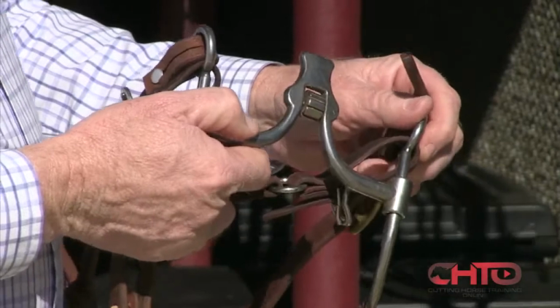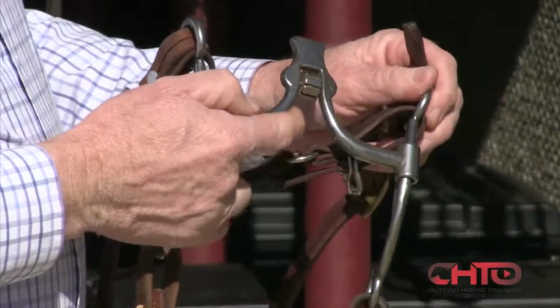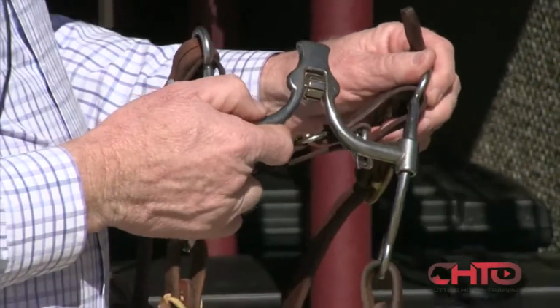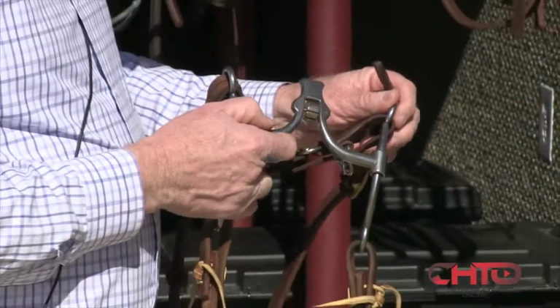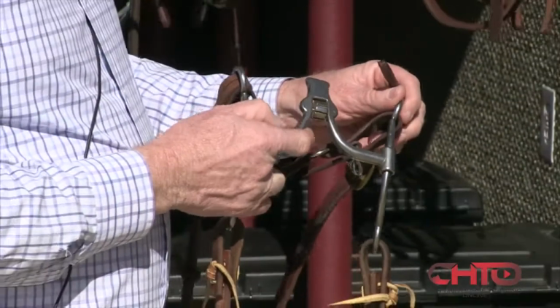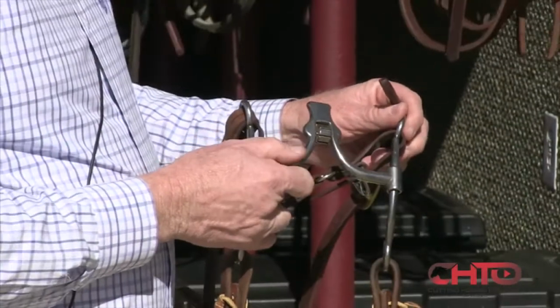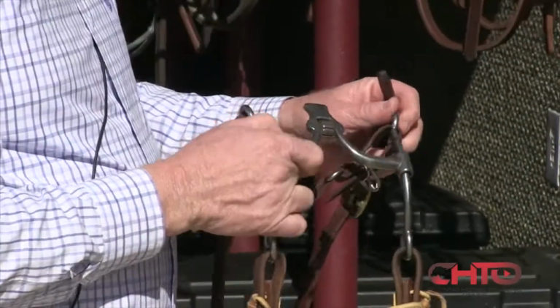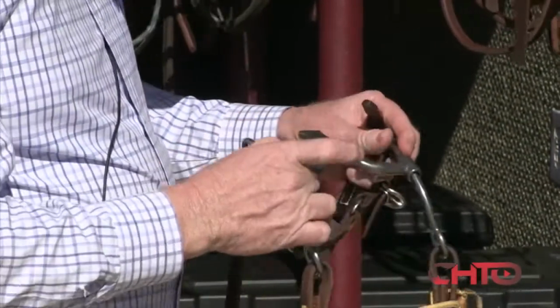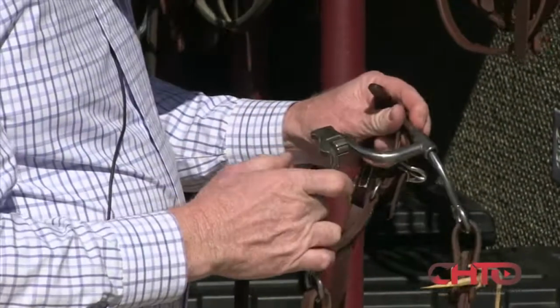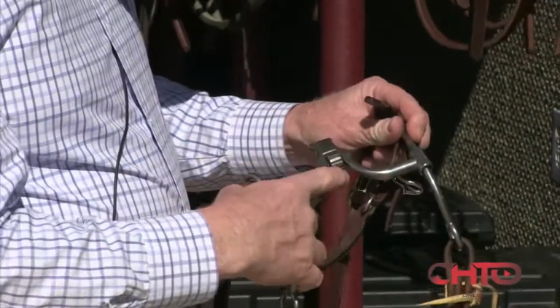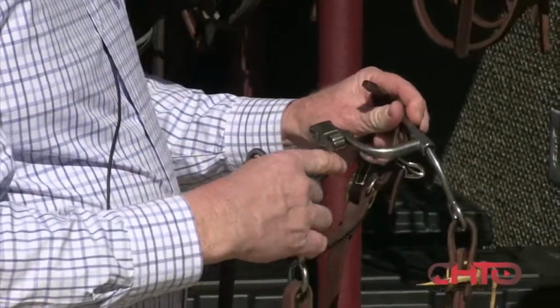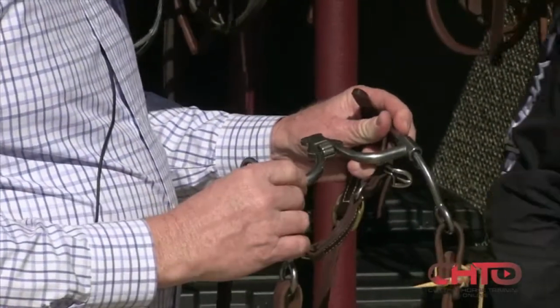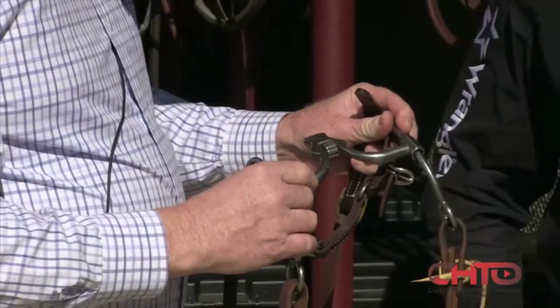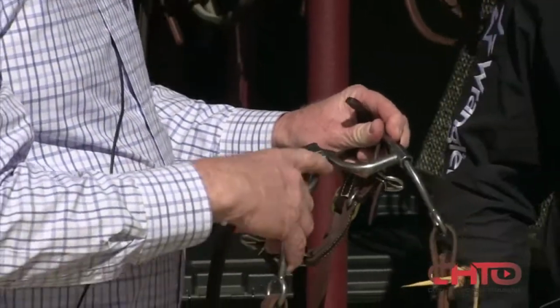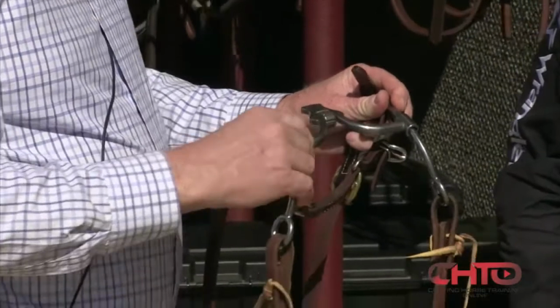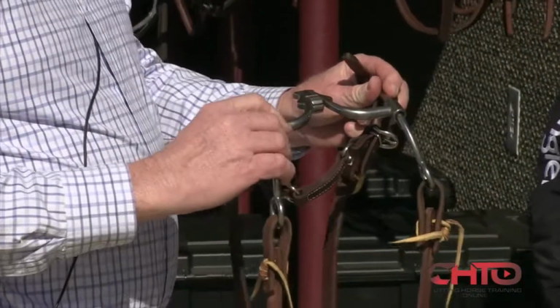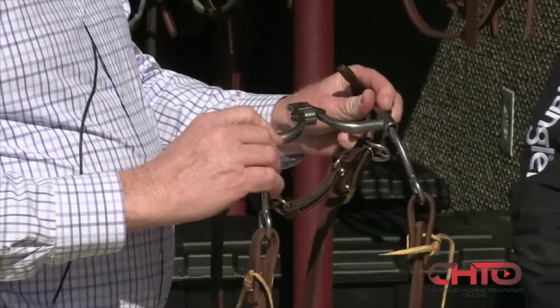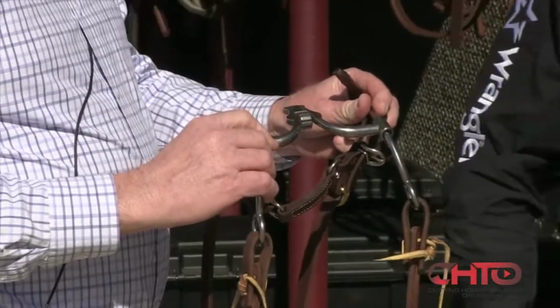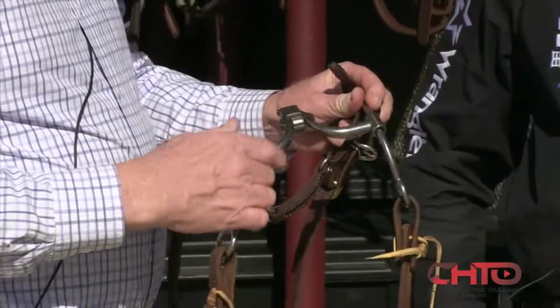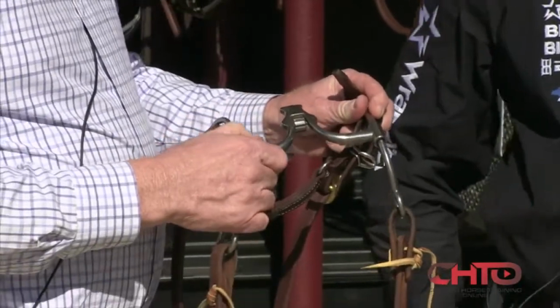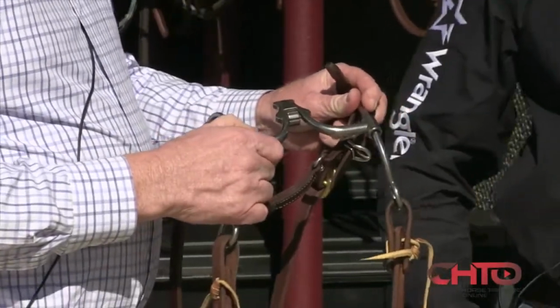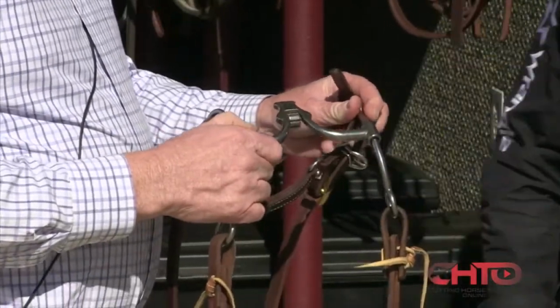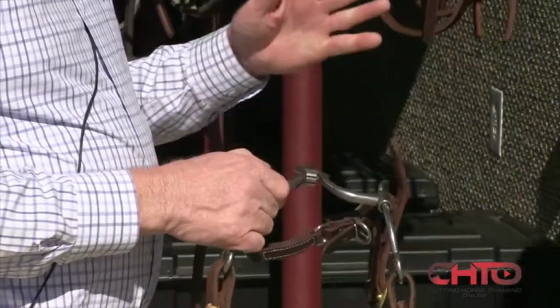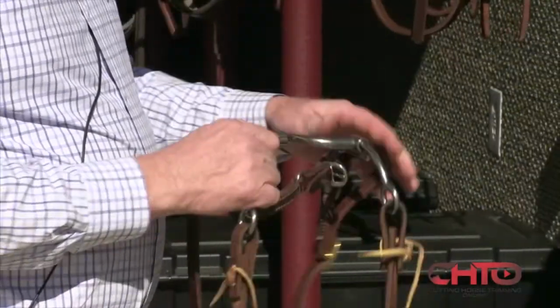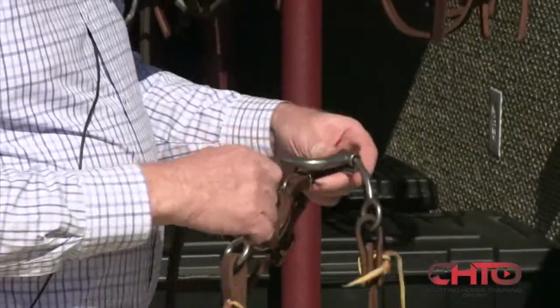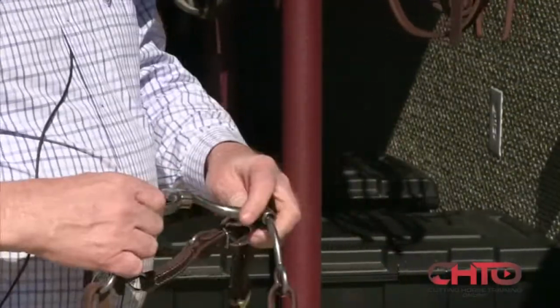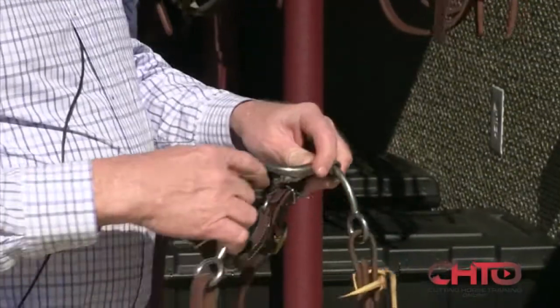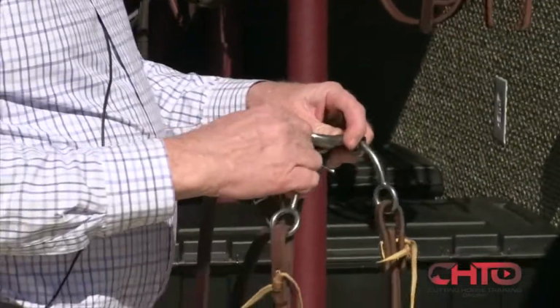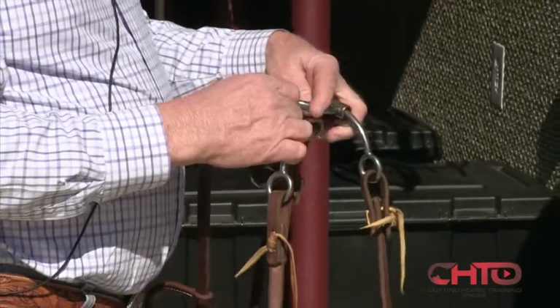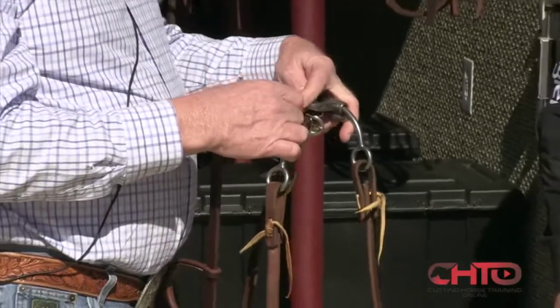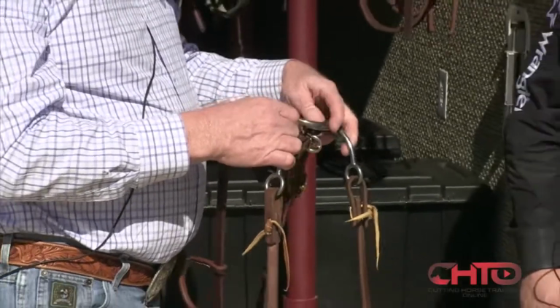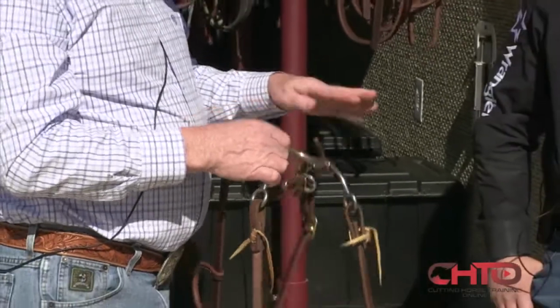And people say, you're nuts, you don't know what you're talking about. But it comes right back to this. See how long that radius is? Tongue relief. And now you can pull it left and right, and that's not going to hang on his bar.